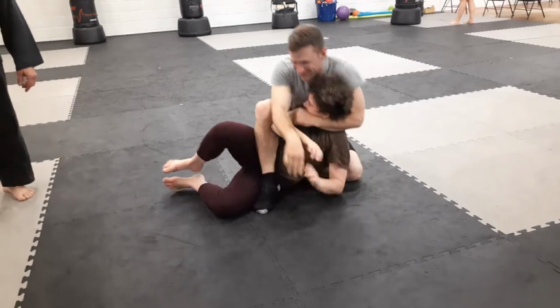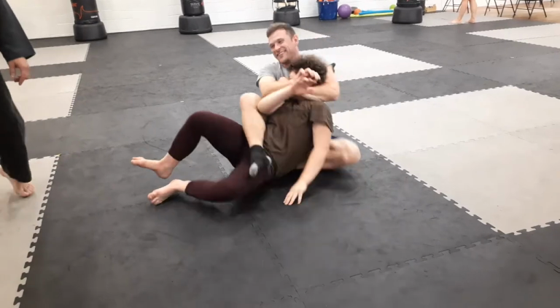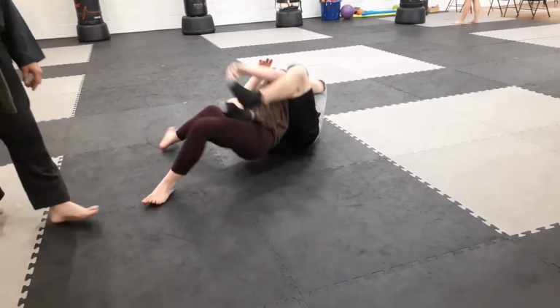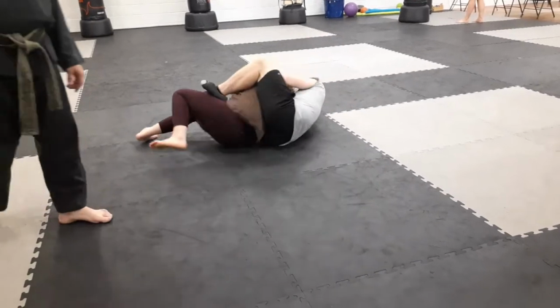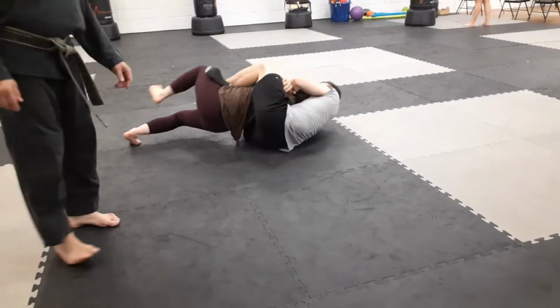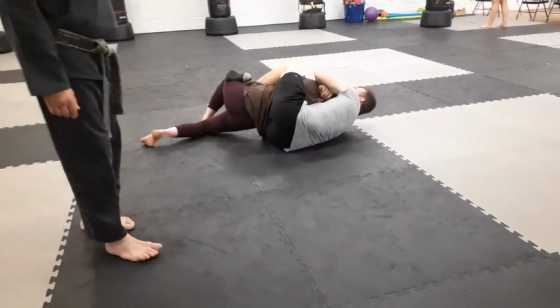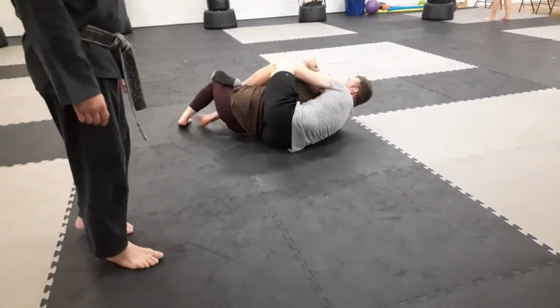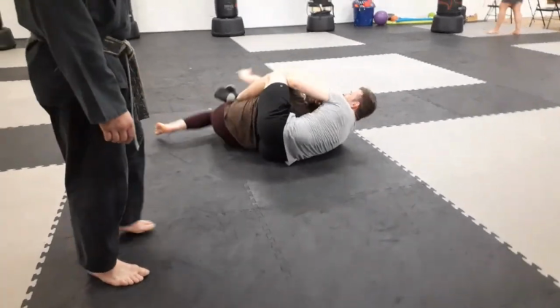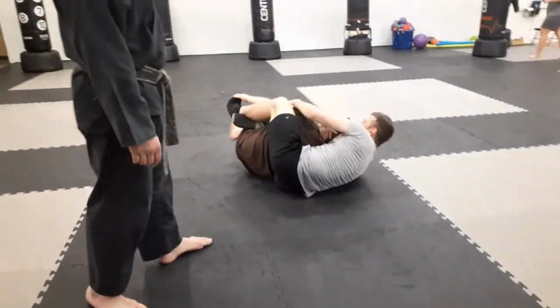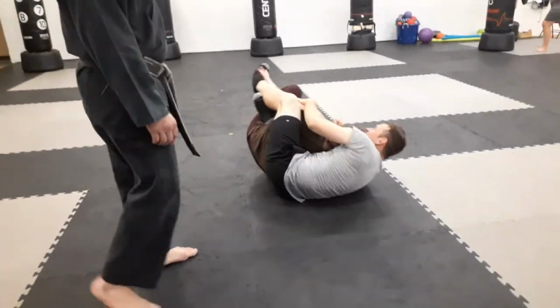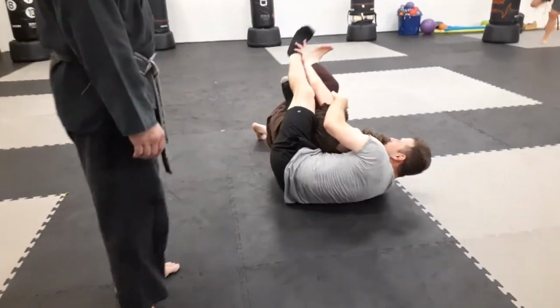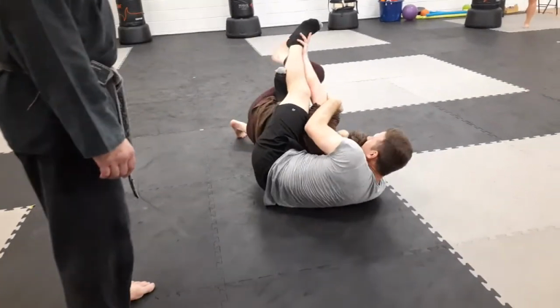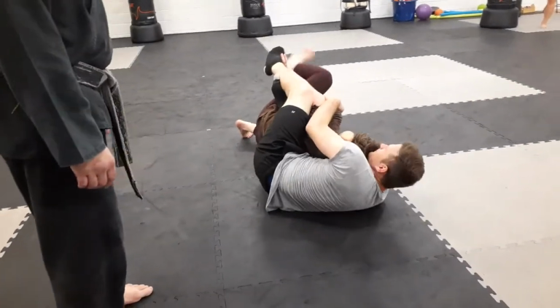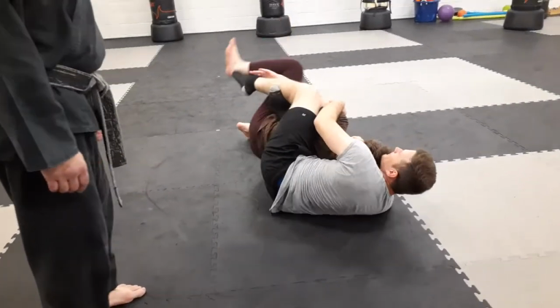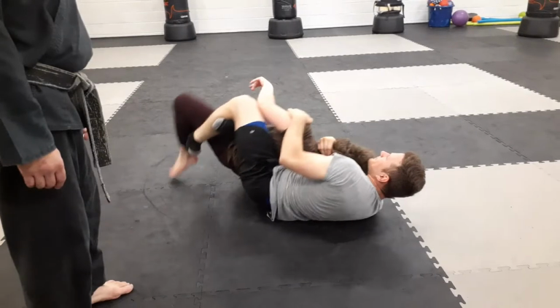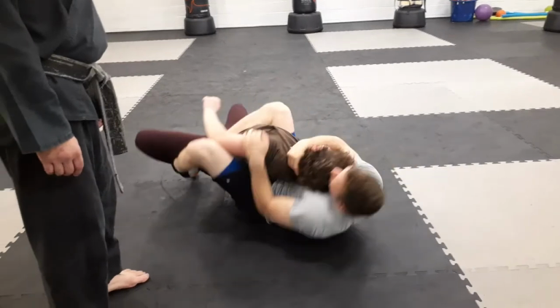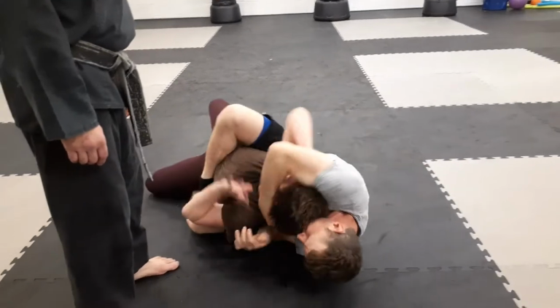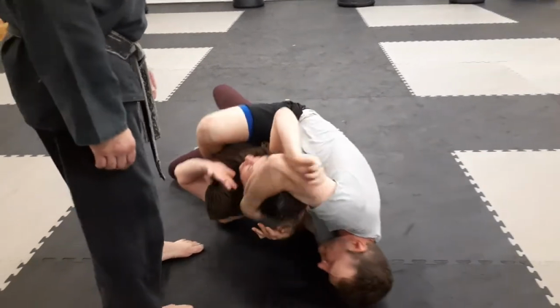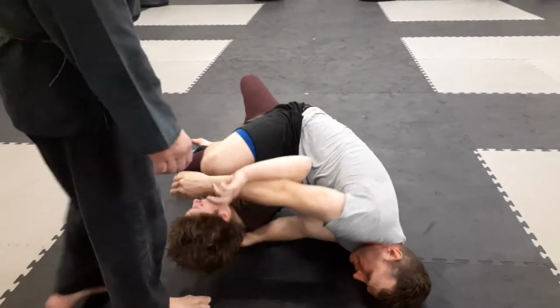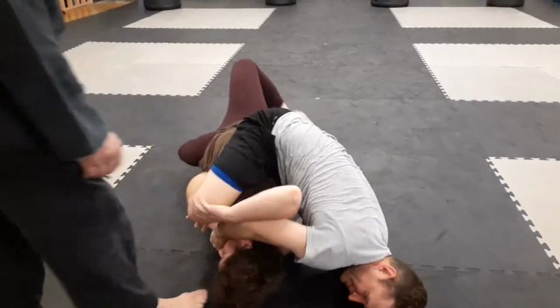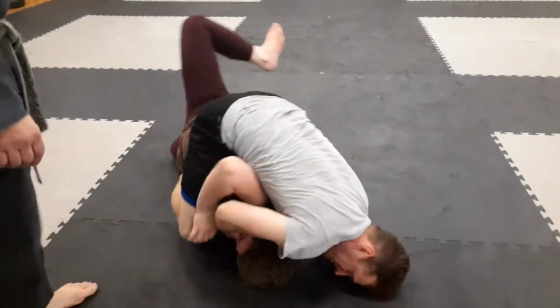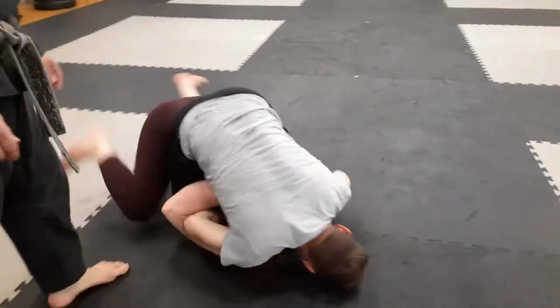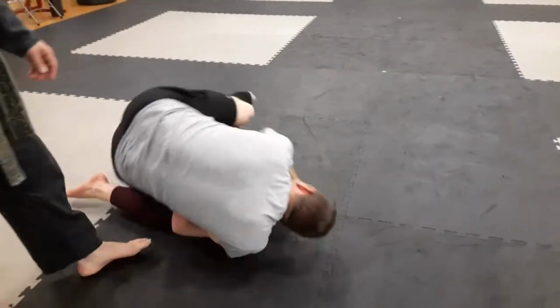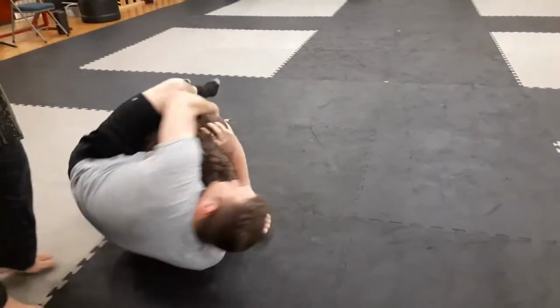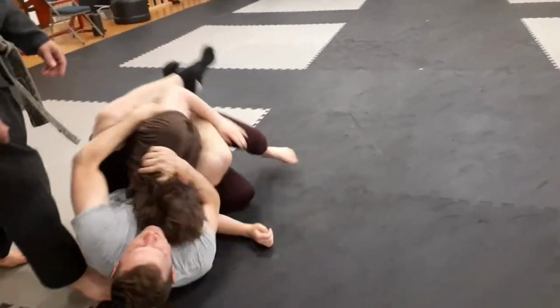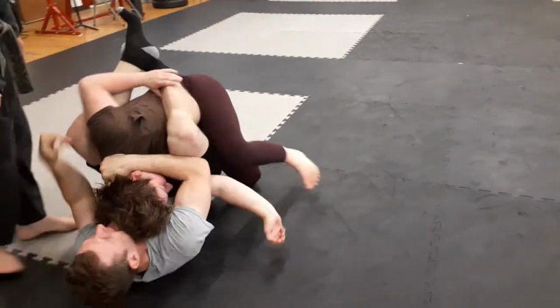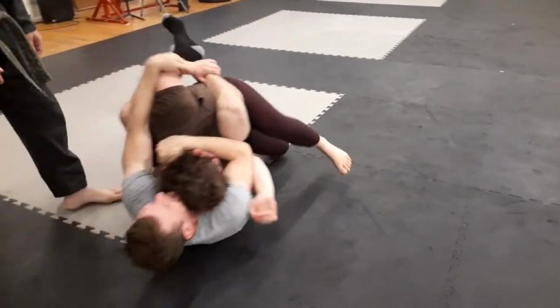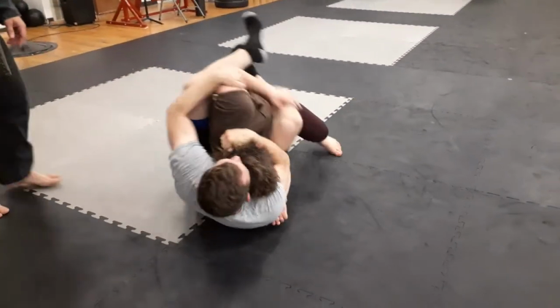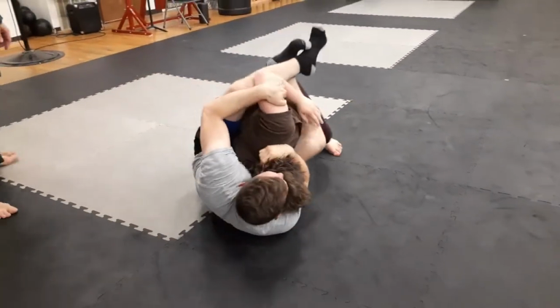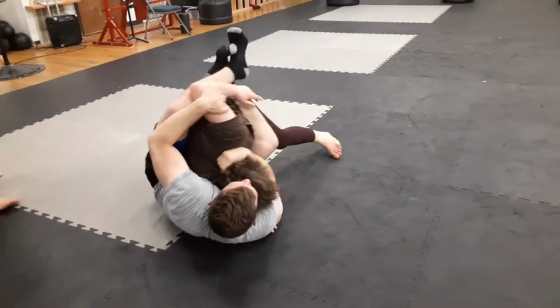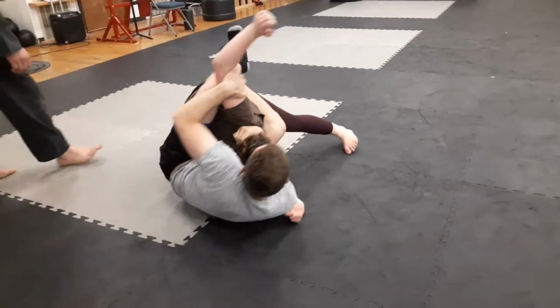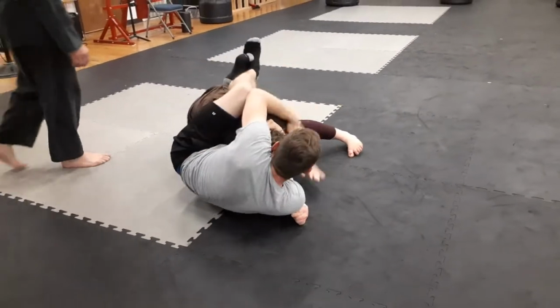There you go. Yeah. That's it. Now body lock it. Body lock. Body lock. That's what you want. Good job. Nice job.